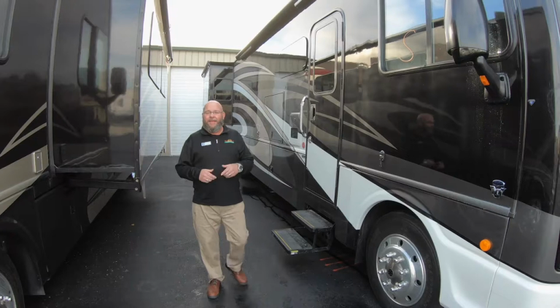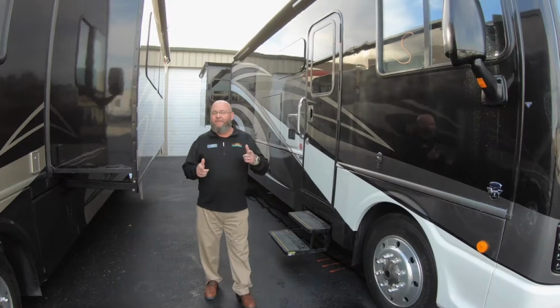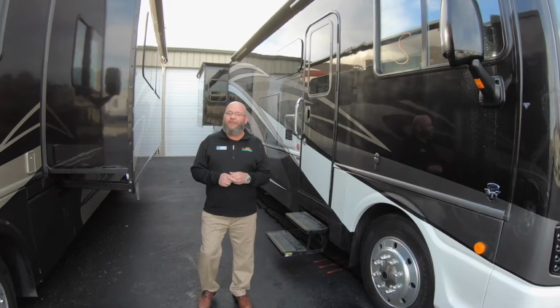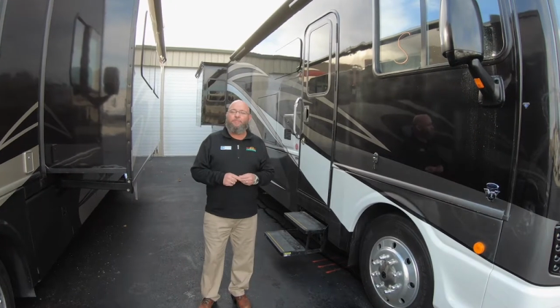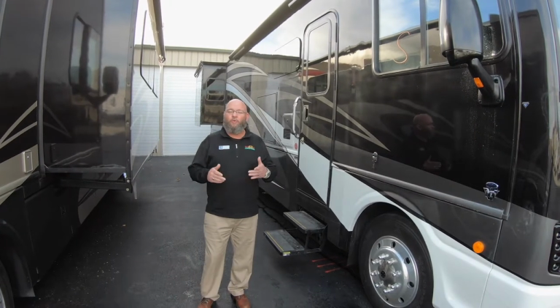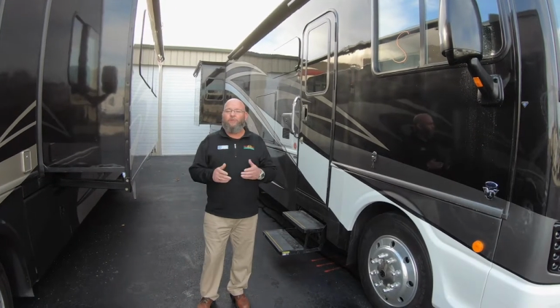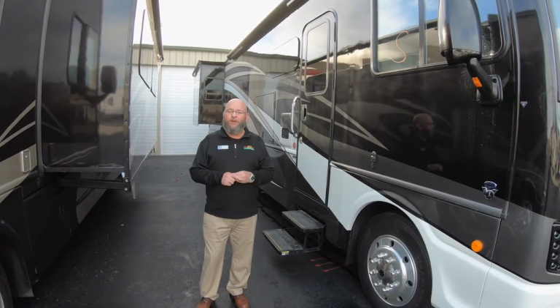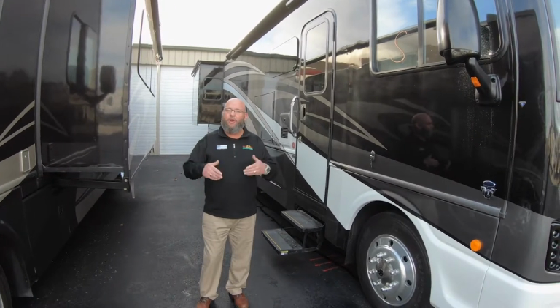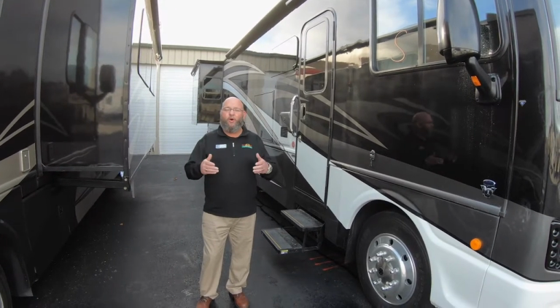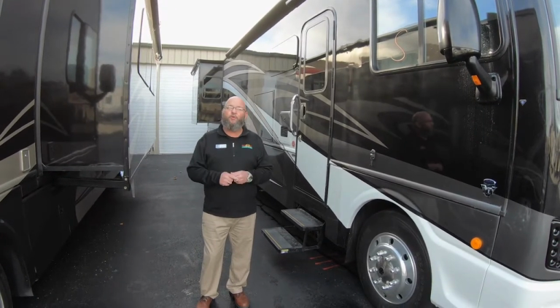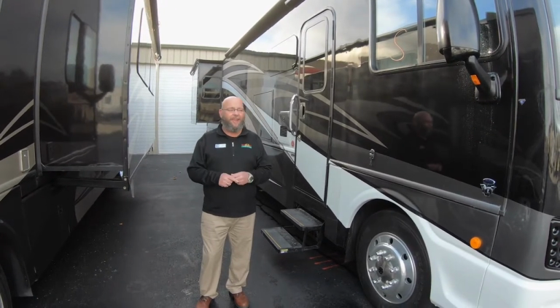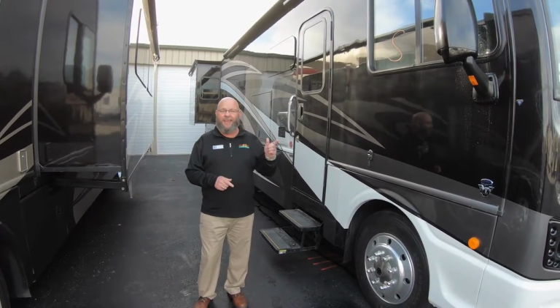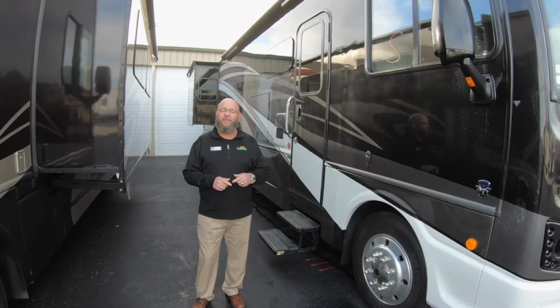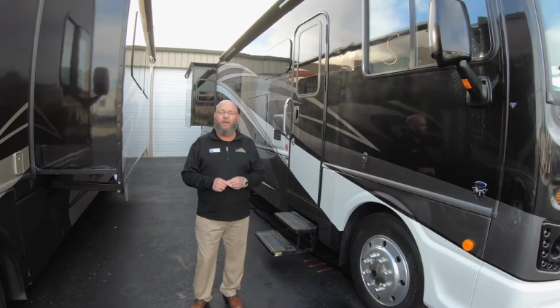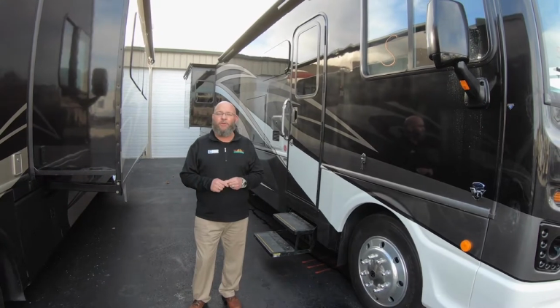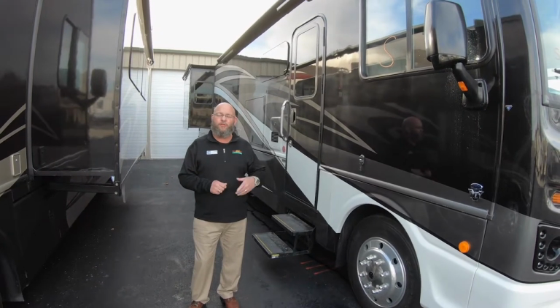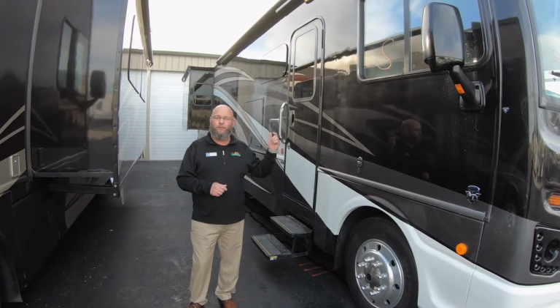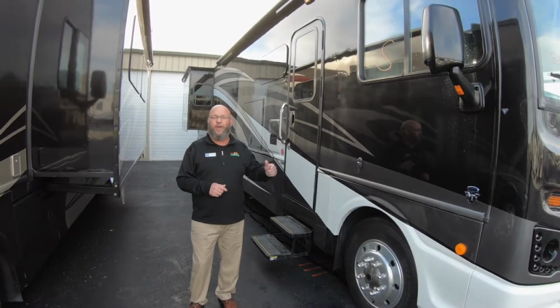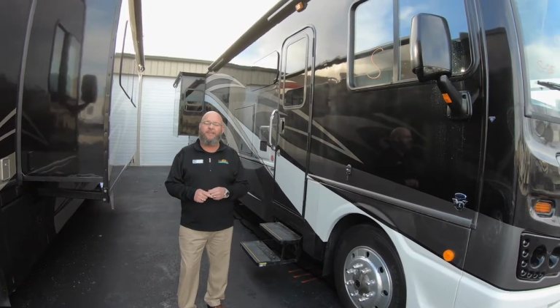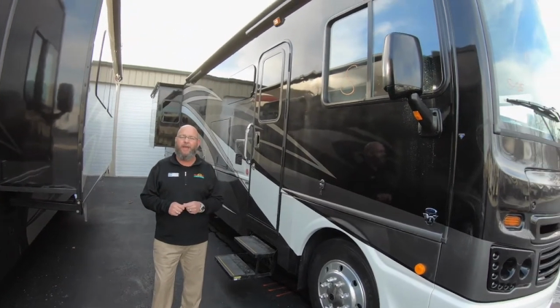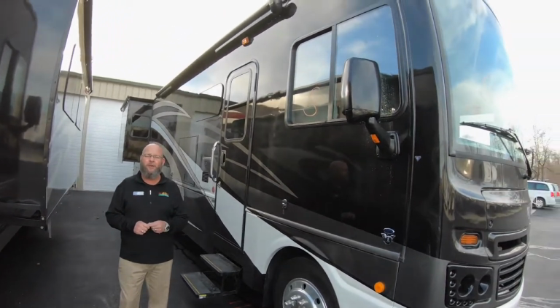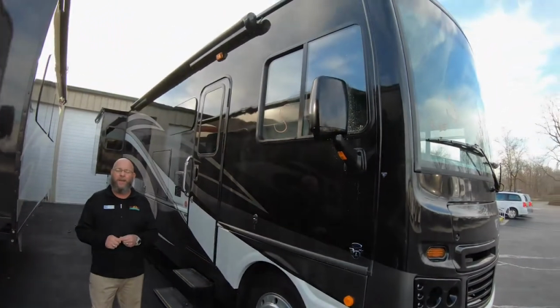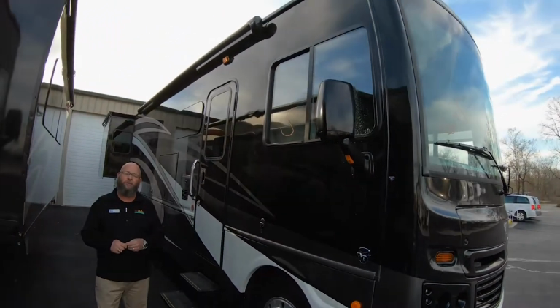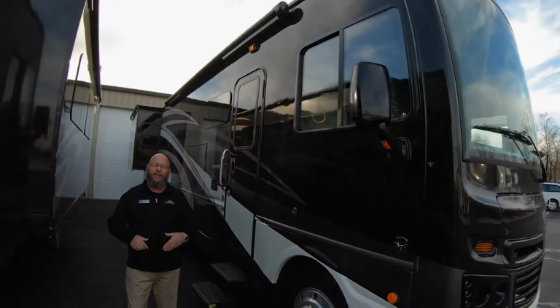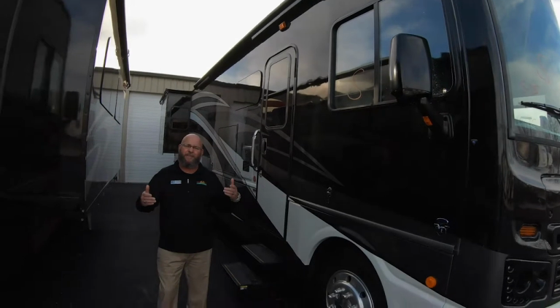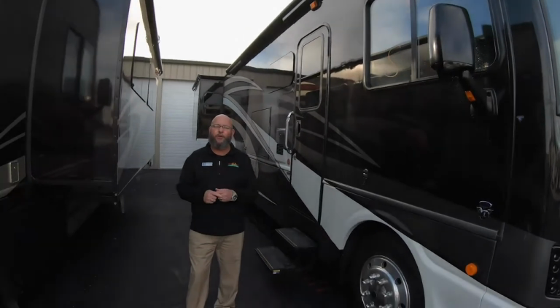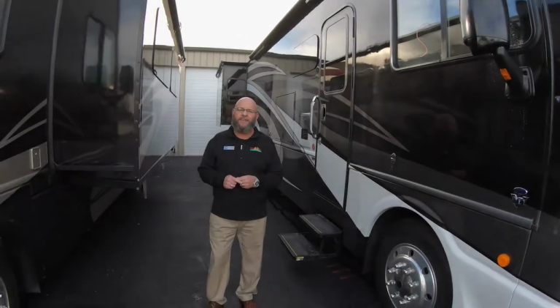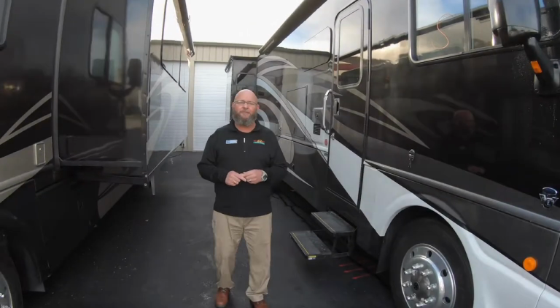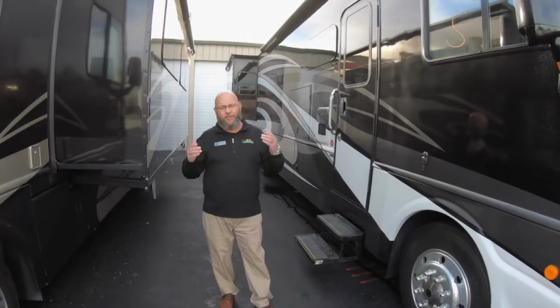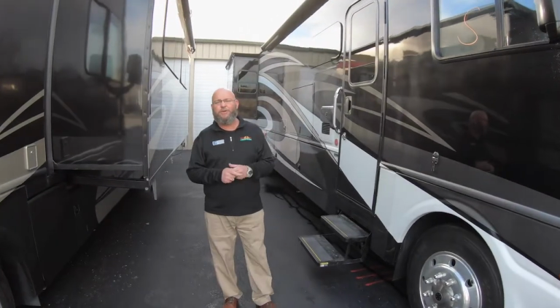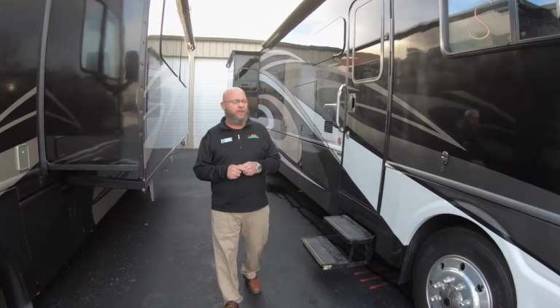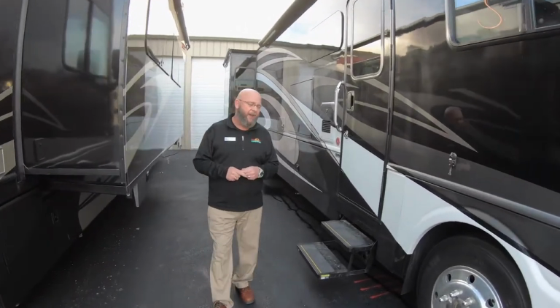Hey everybody, Tony McMillan with Walnut Ridge RV. Welcome to Walkthrough Wednesday. Today, I'm going to take some time and walk you through this beautiful 2019 Bounder by Fleetwood. This is the 36F, and this is what you're going to love about it.